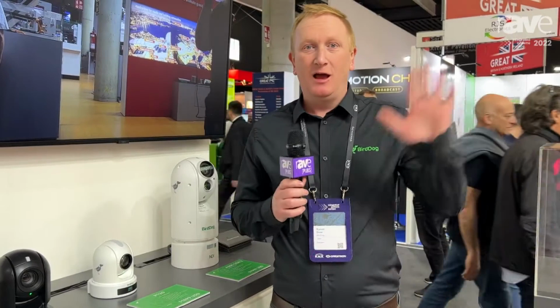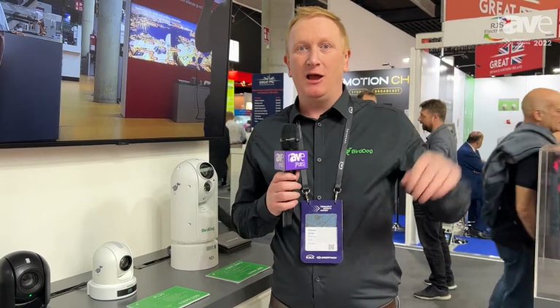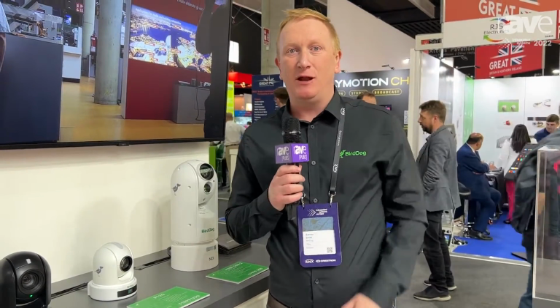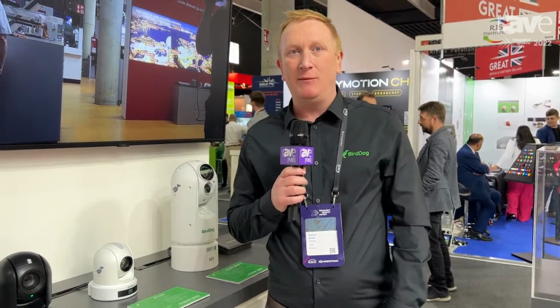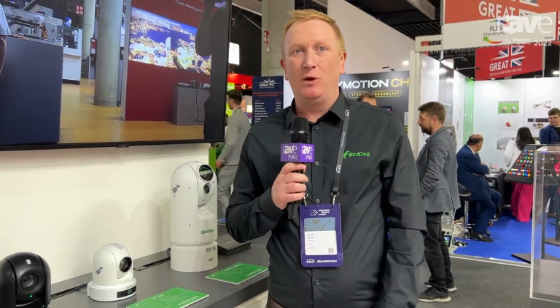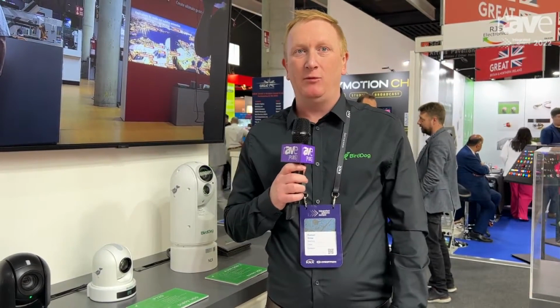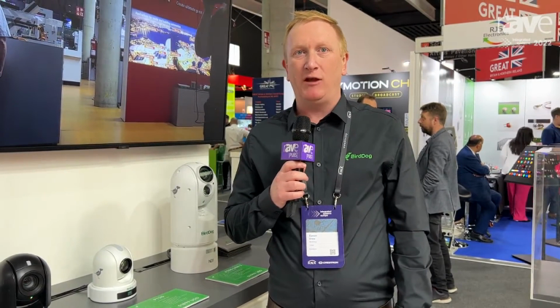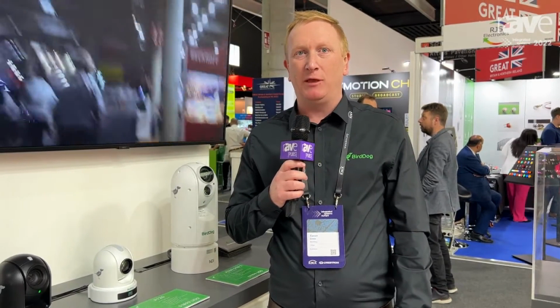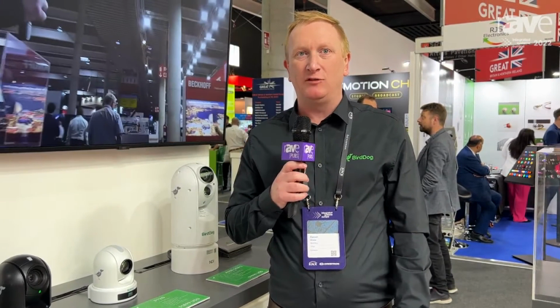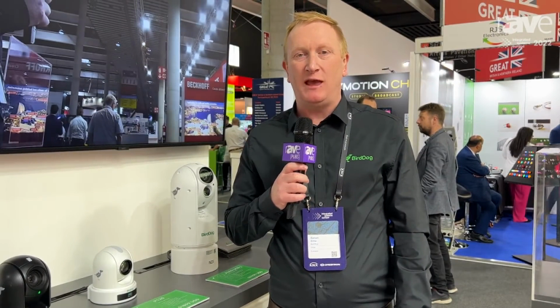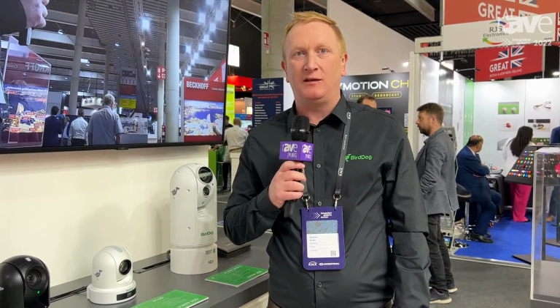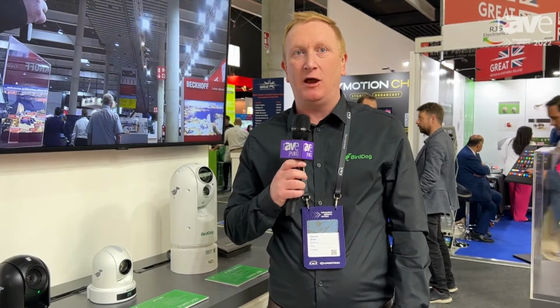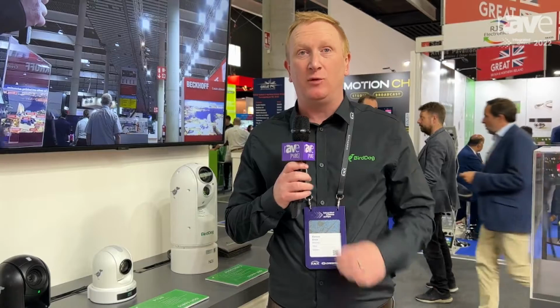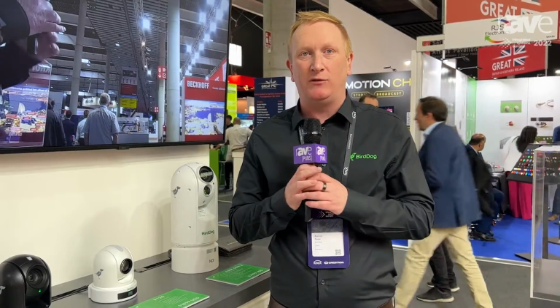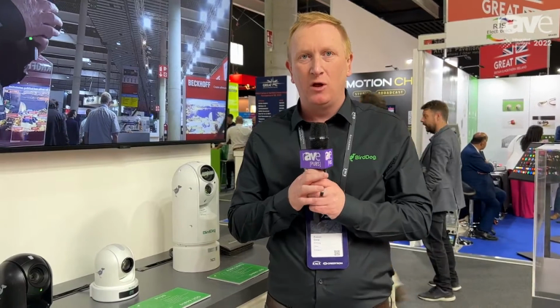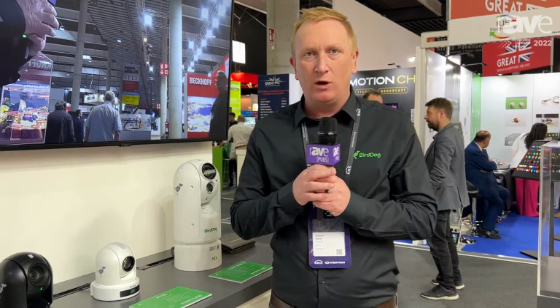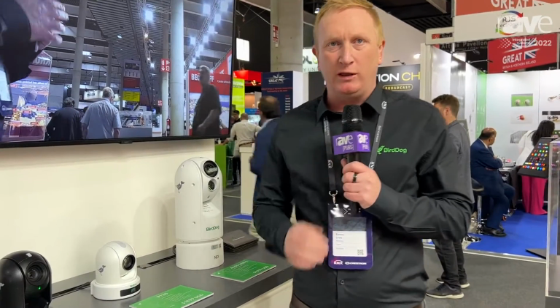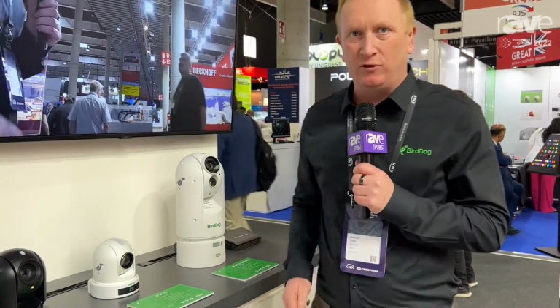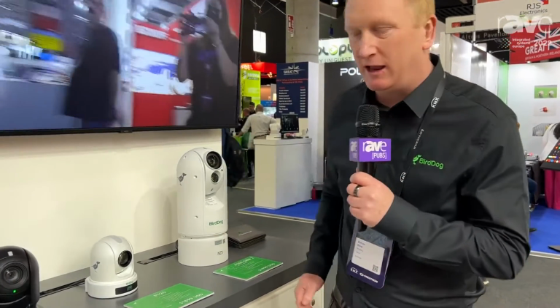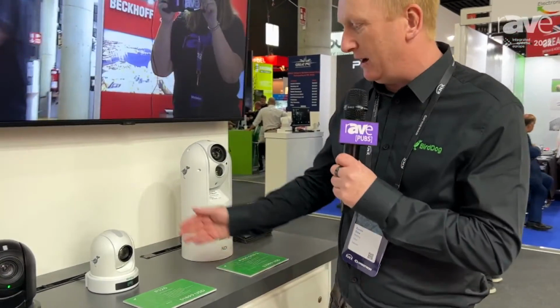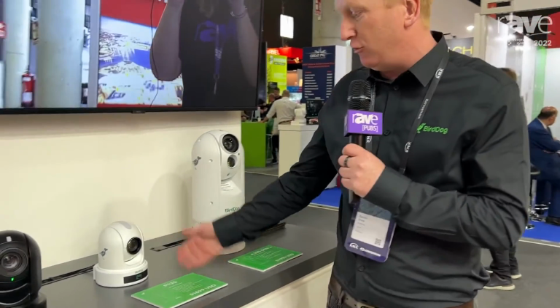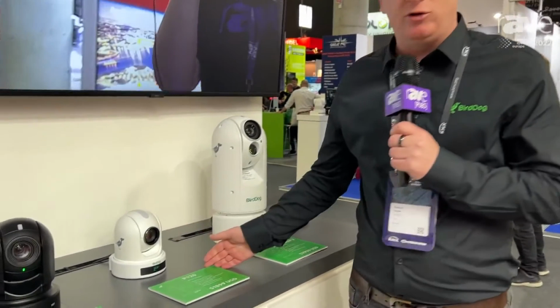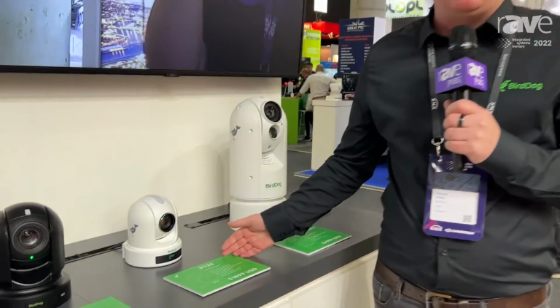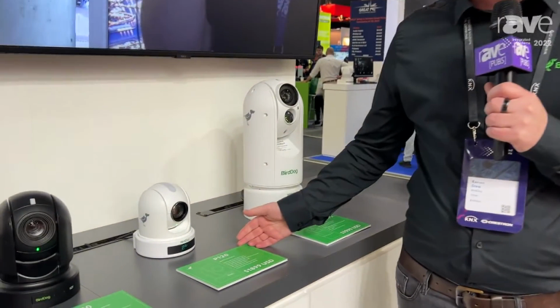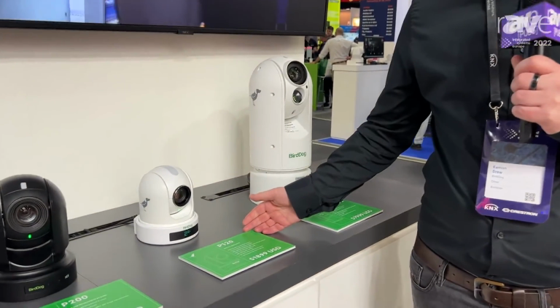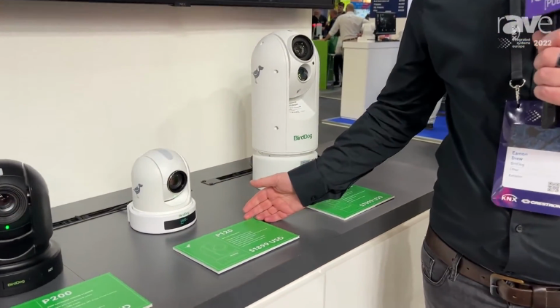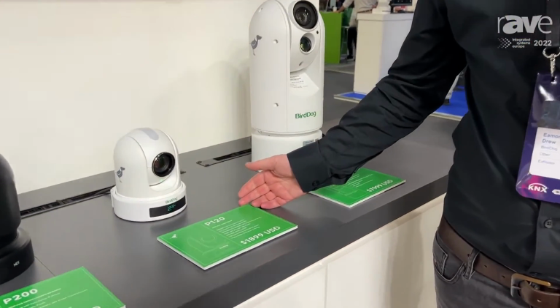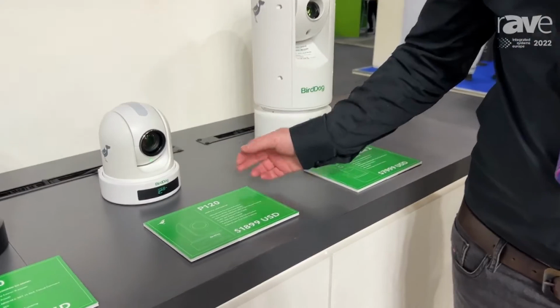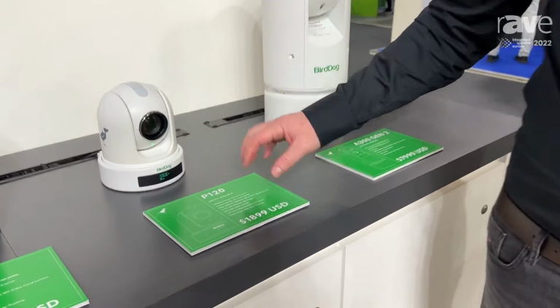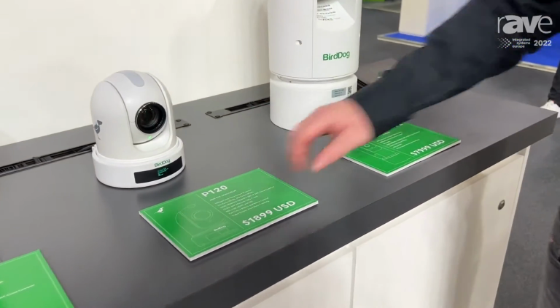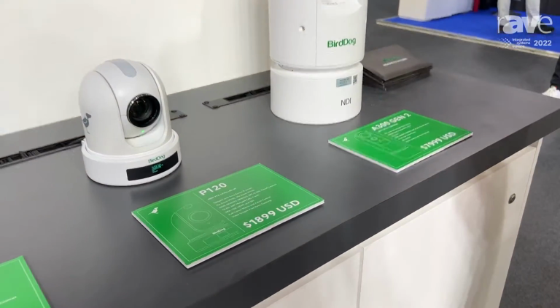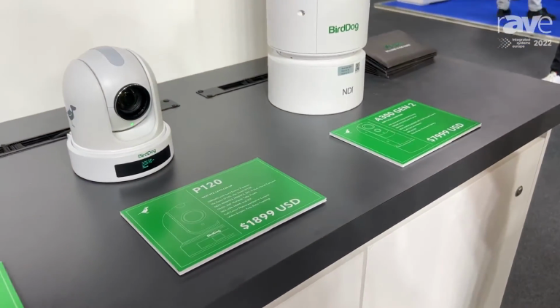Hi guys, my name's Eamon. We're here with Wraith Publications at ISE 2022. I want to quickly talk to you today about our brand new camera. This is the P120, which was launched just two weeks ago.